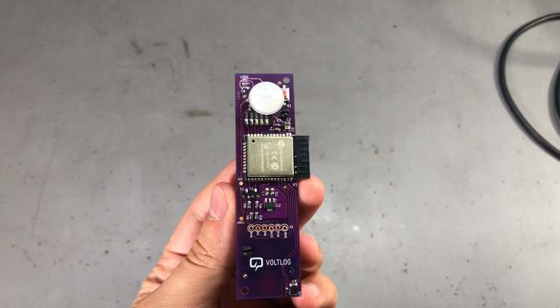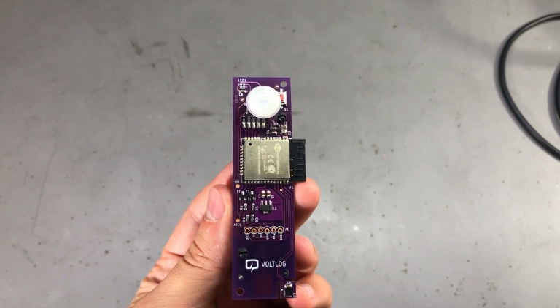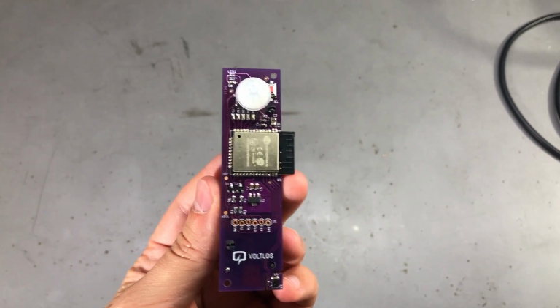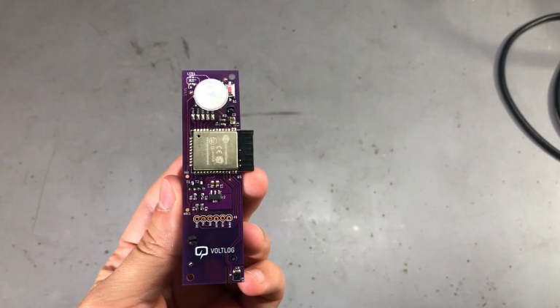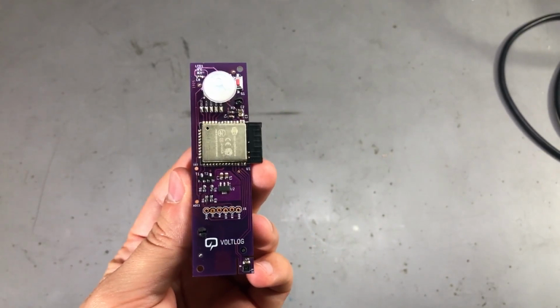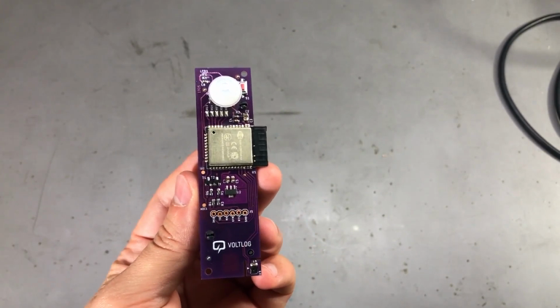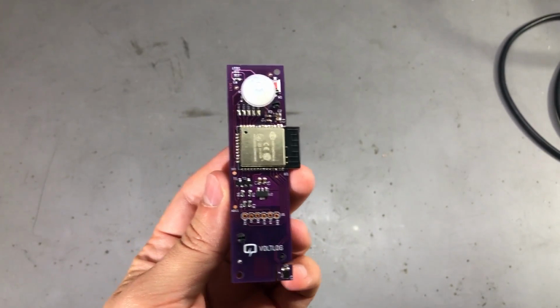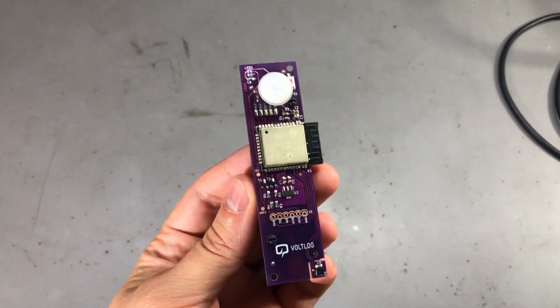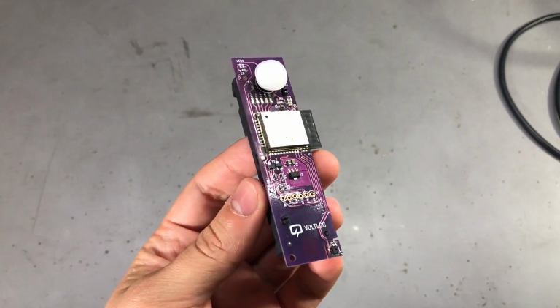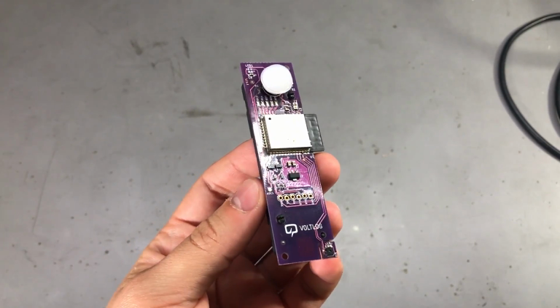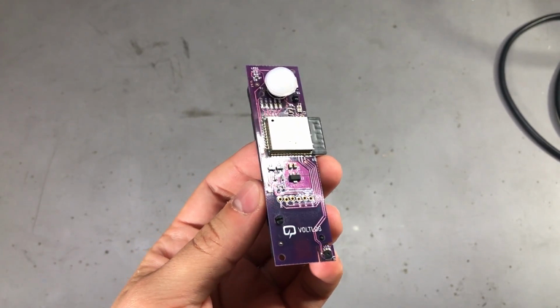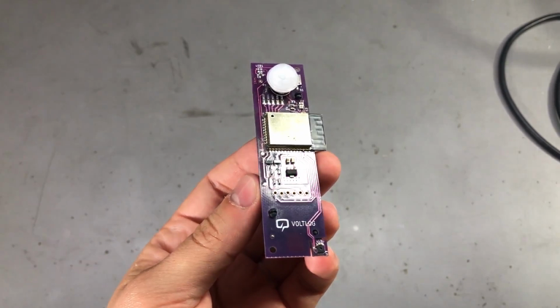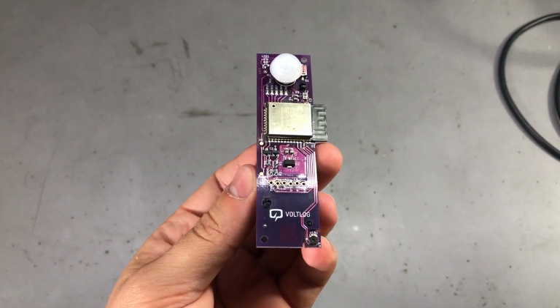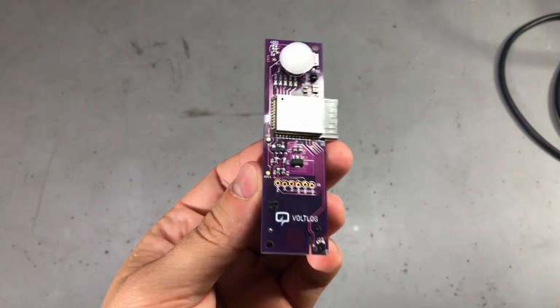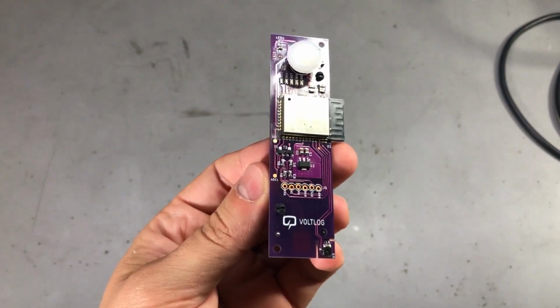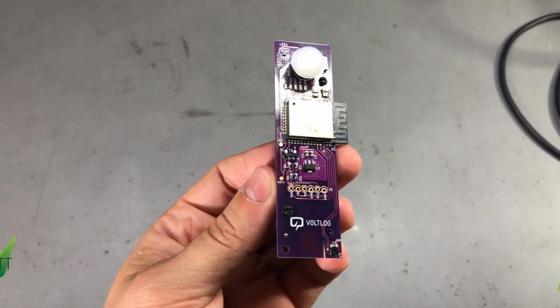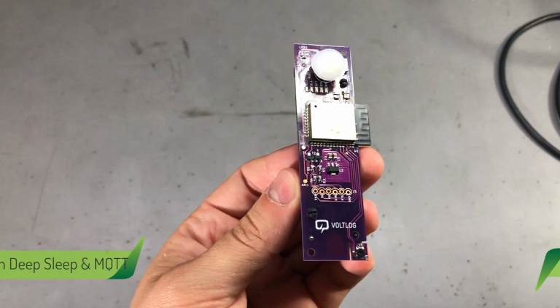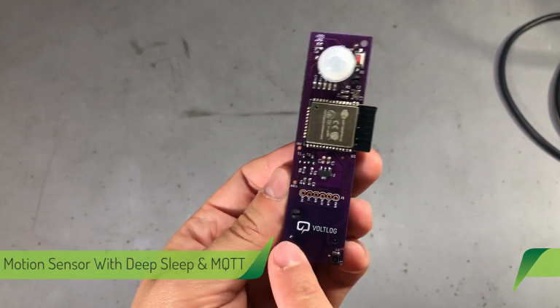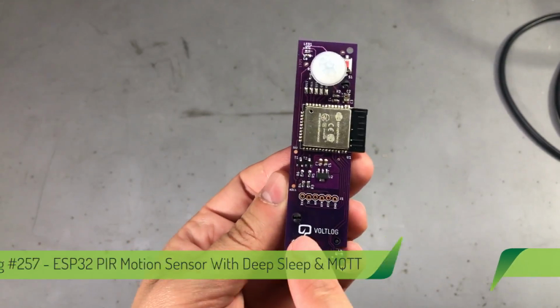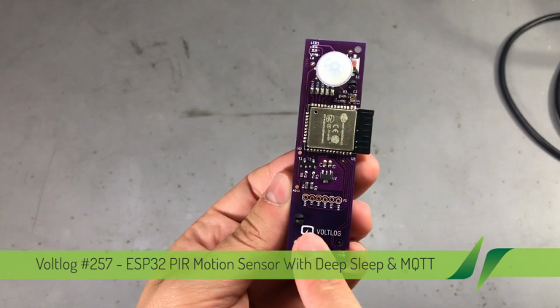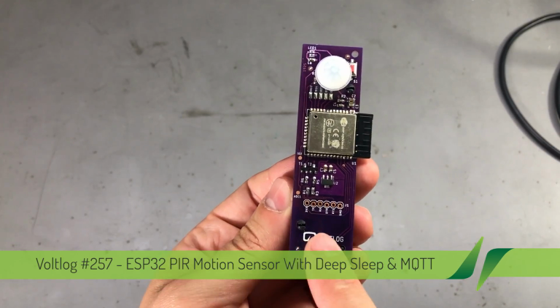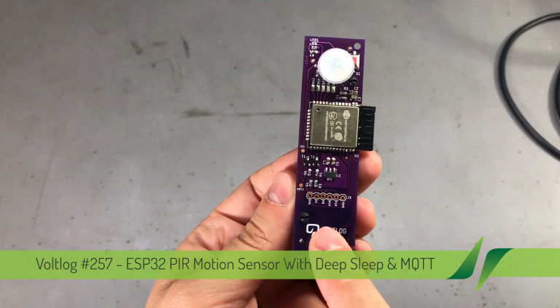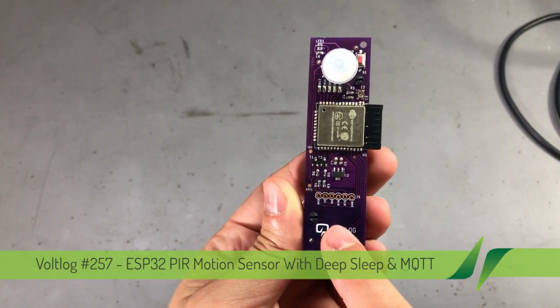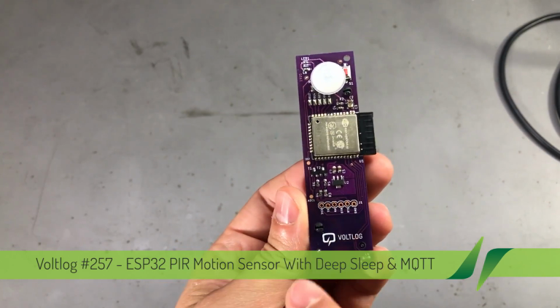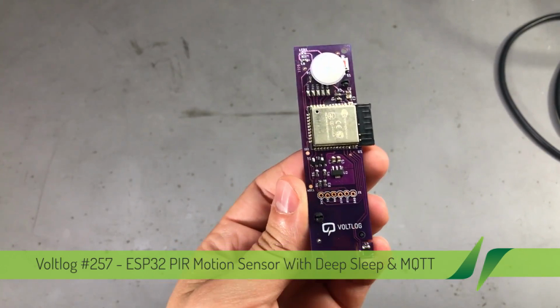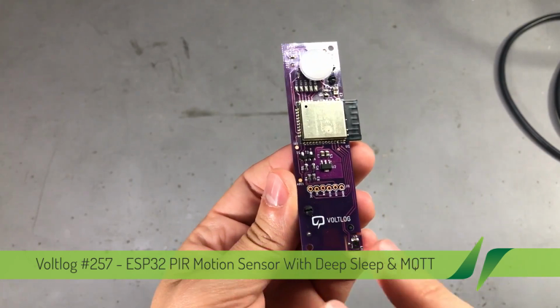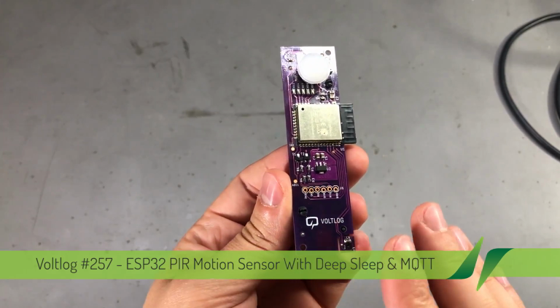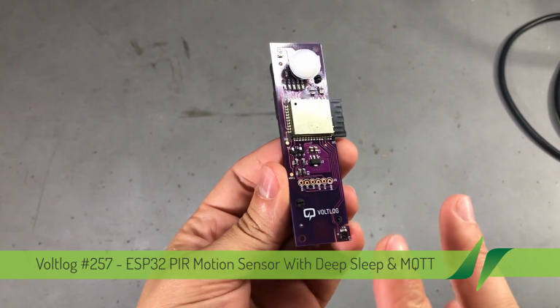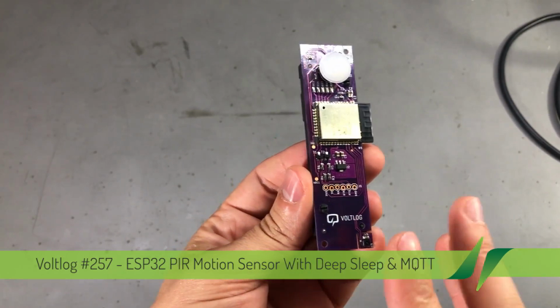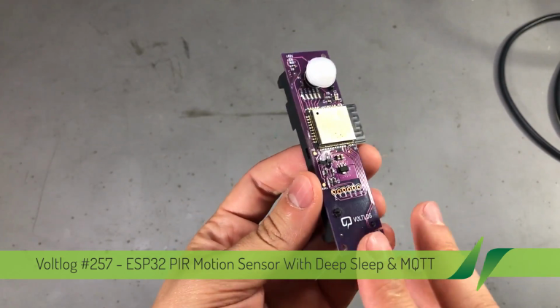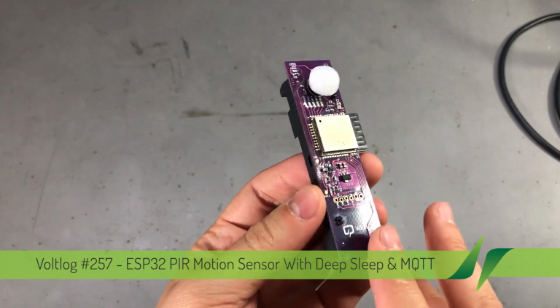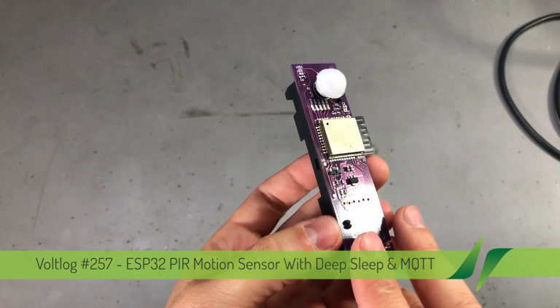Welcome to a new Vollog. In this video I'm going to show you revision 2 of this PIR sensor board that I first built in Vollog 240.